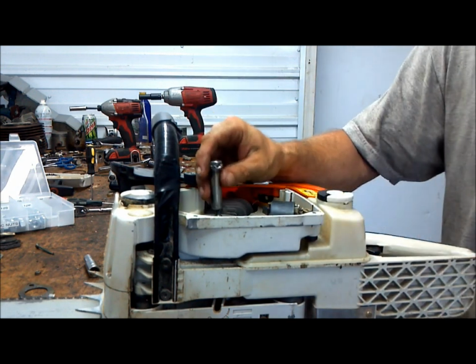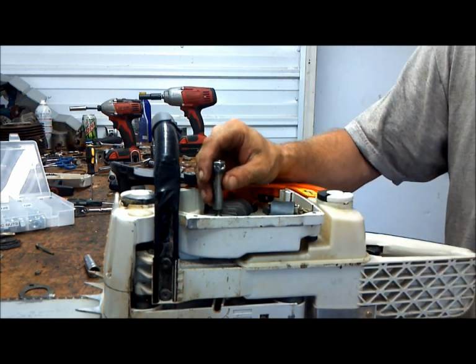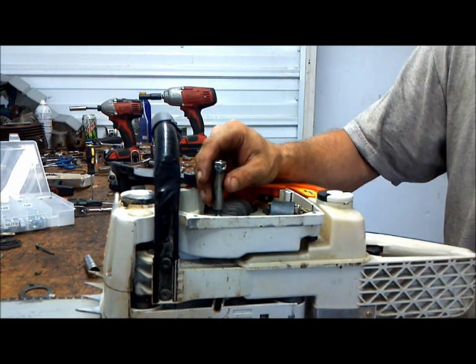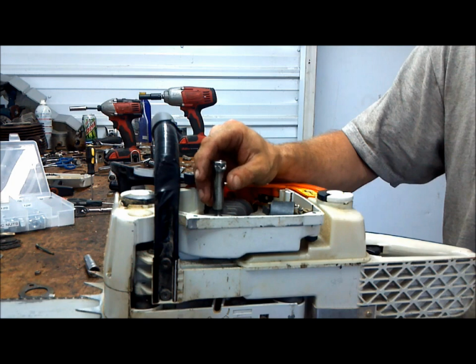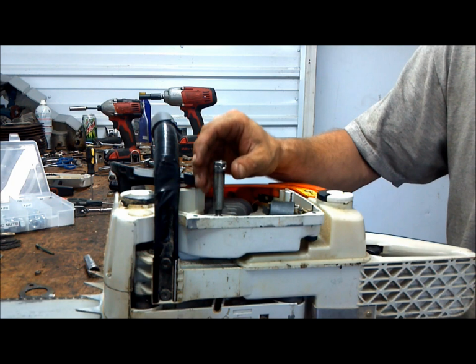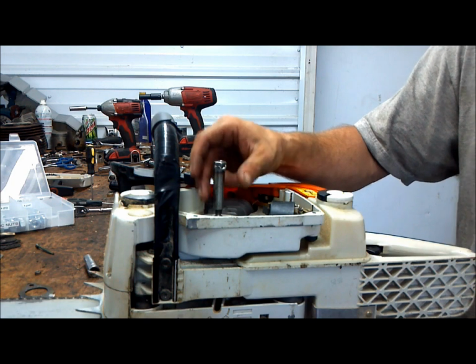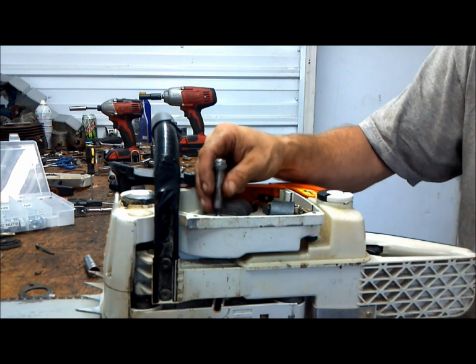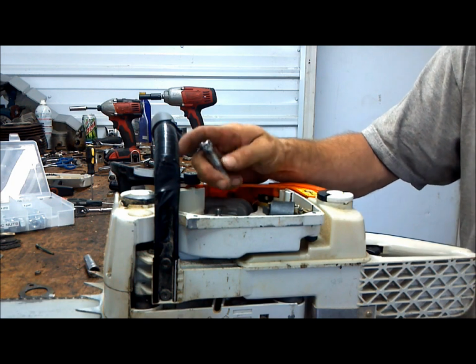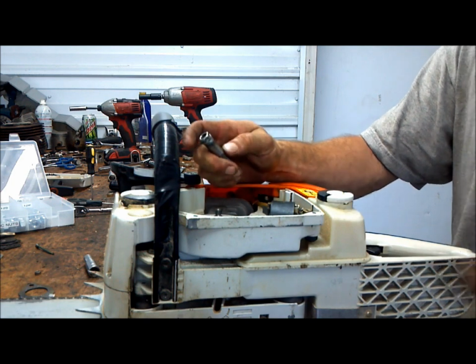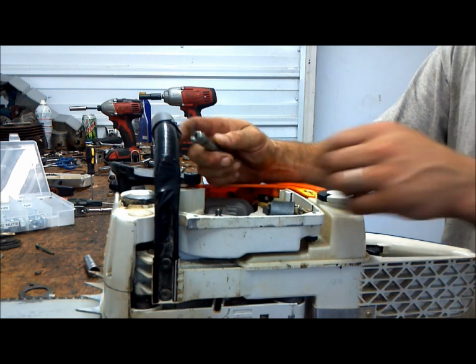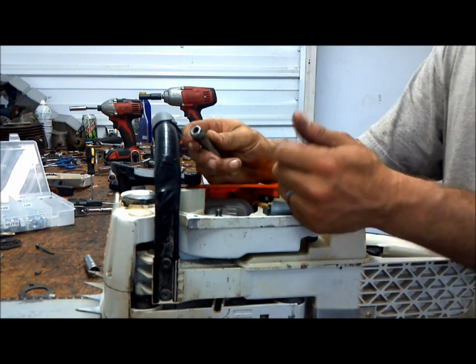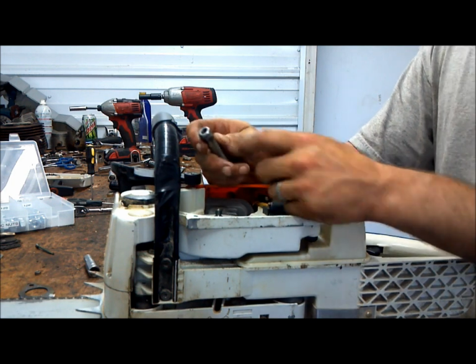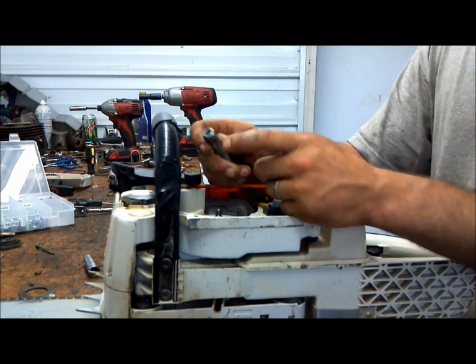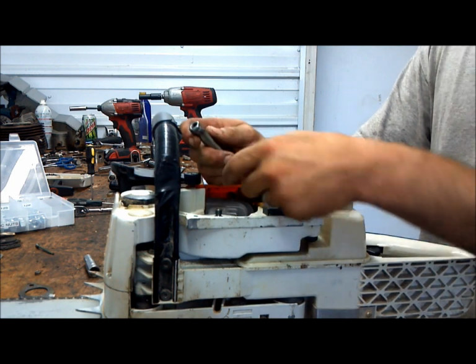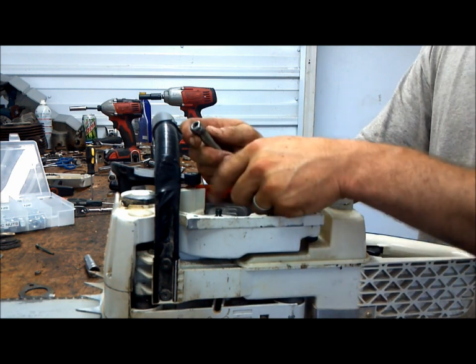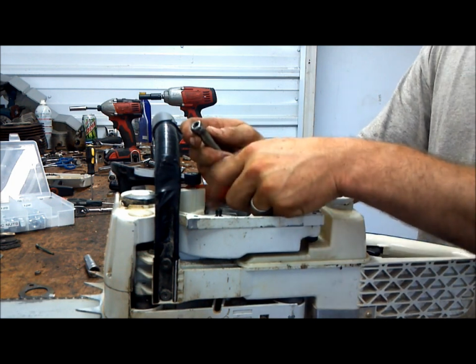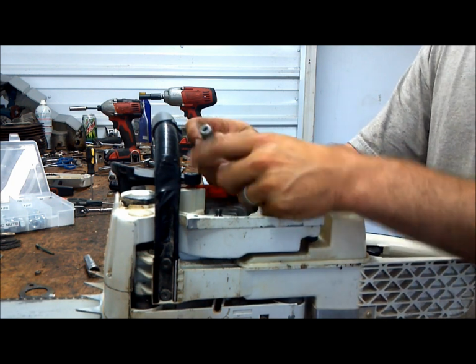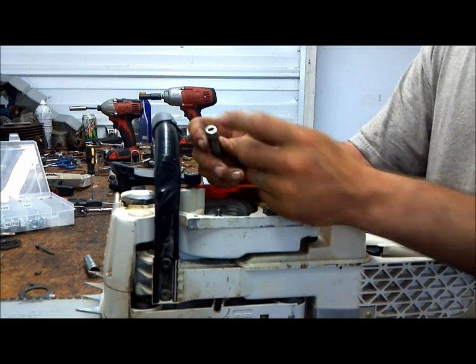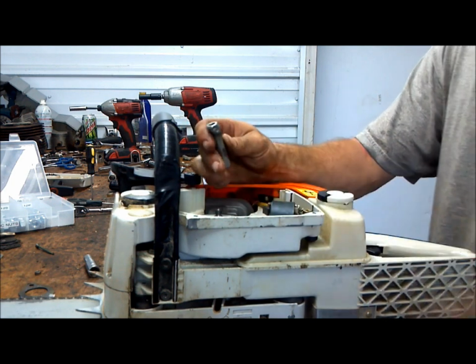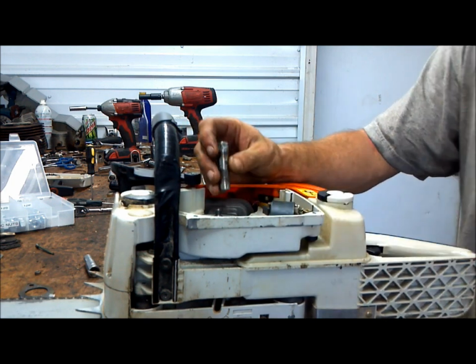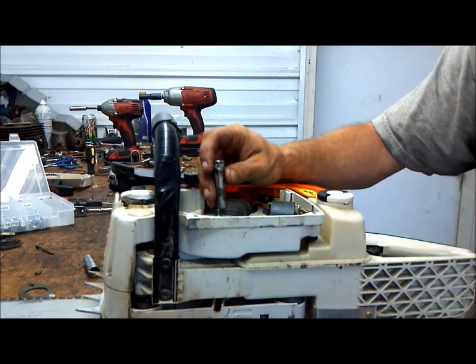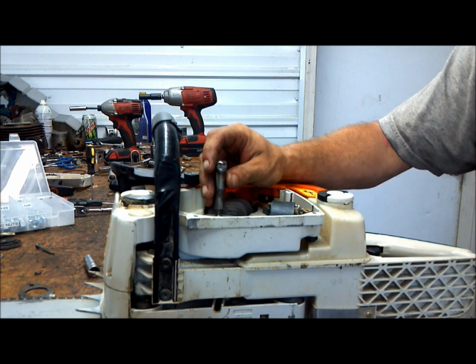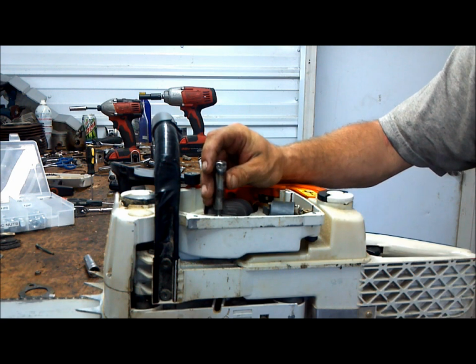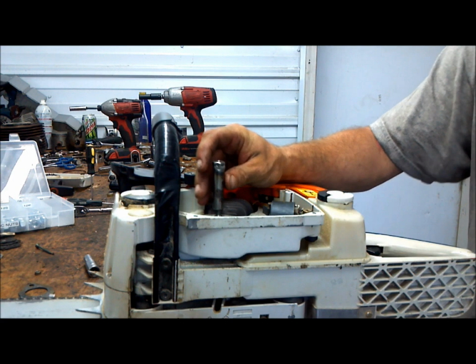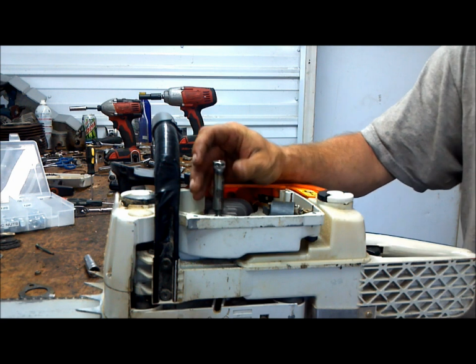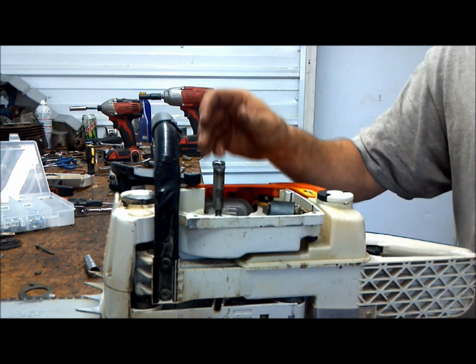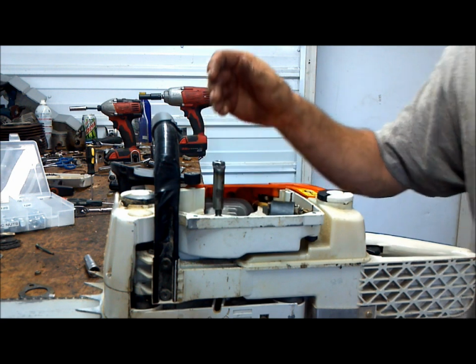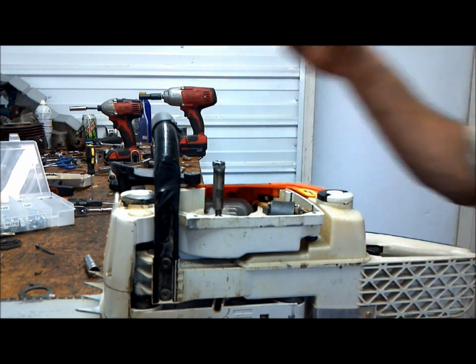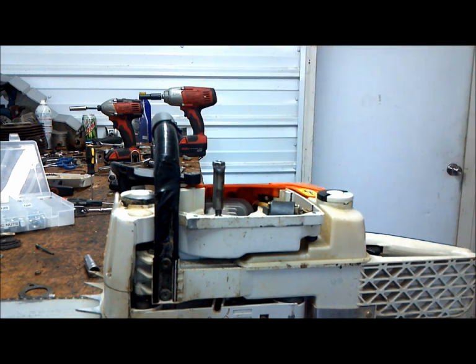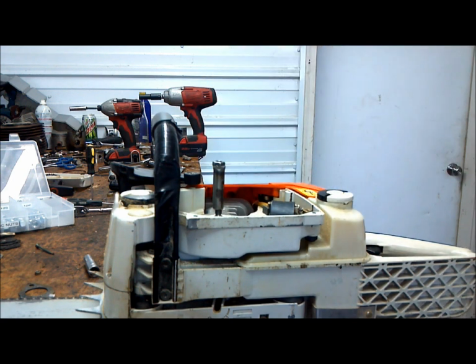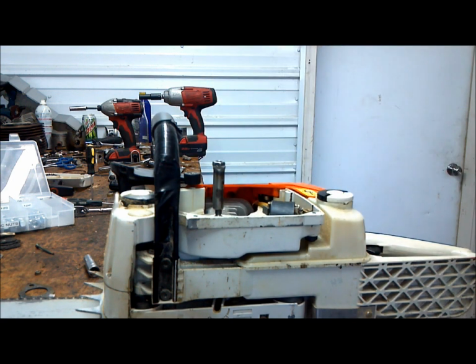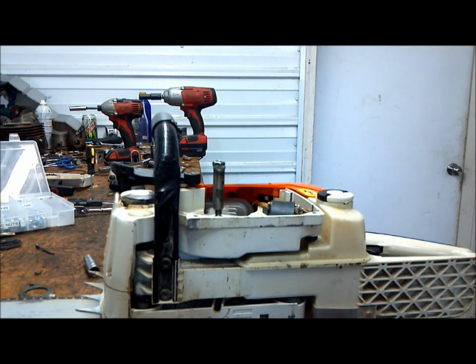Like I said, these can be made for basically any thread you have — just find your nut equivalent, weld the shaft to it, and you're done.